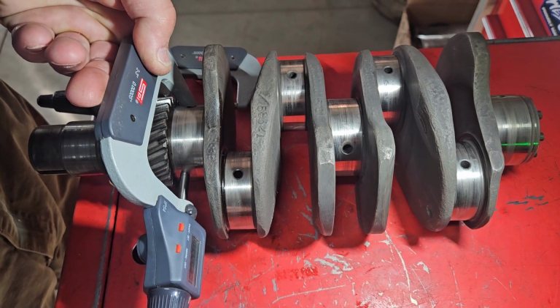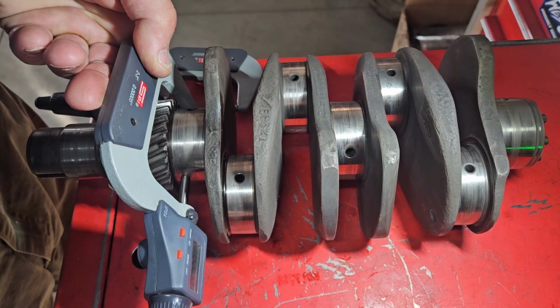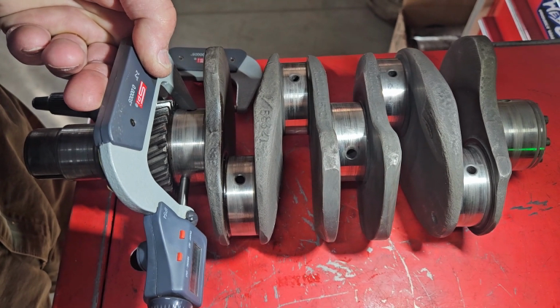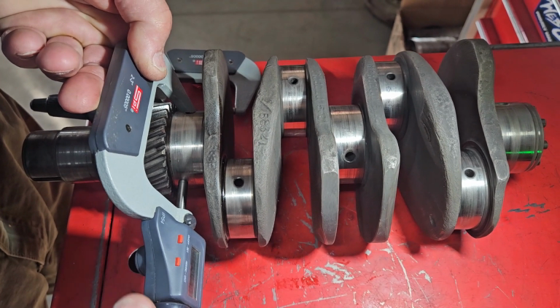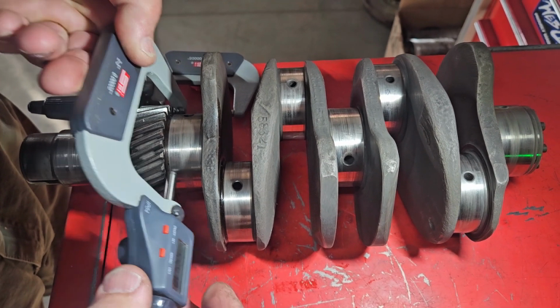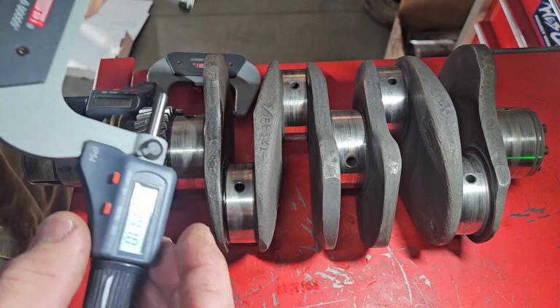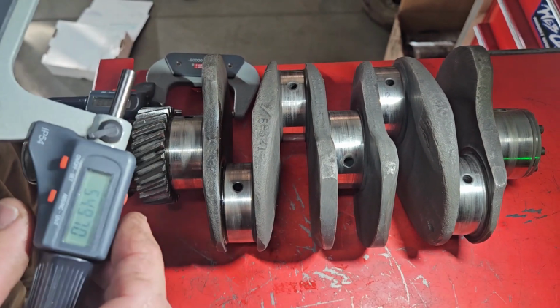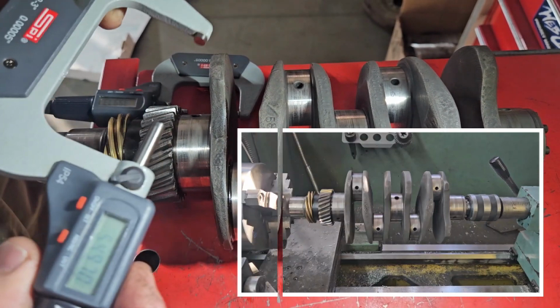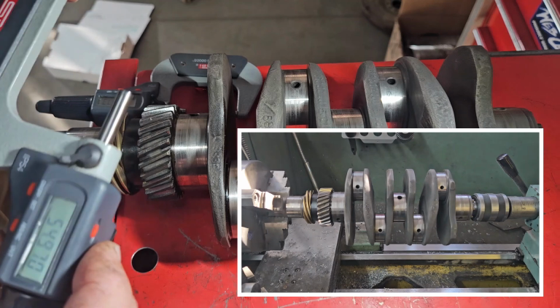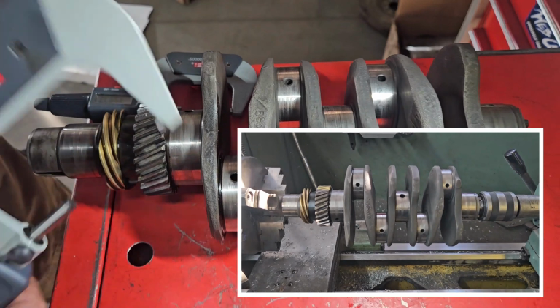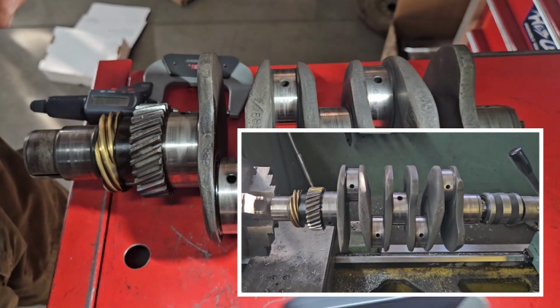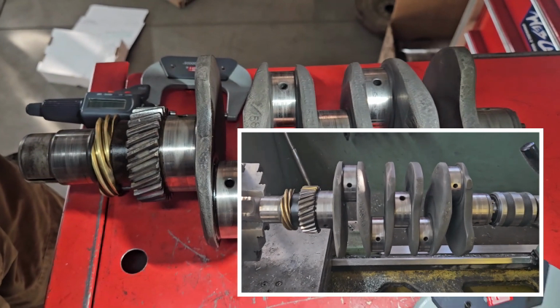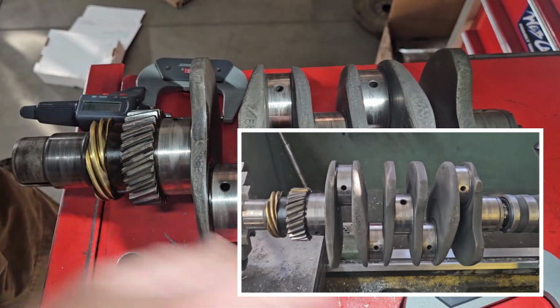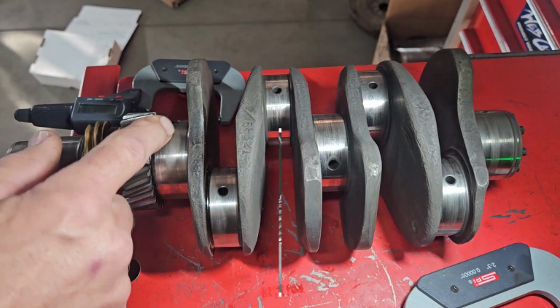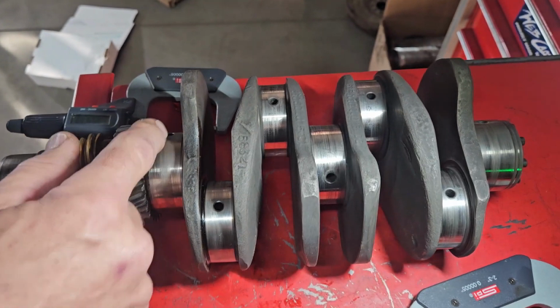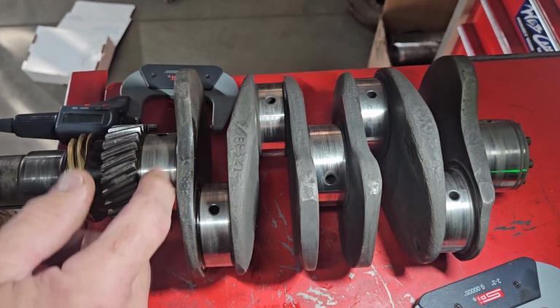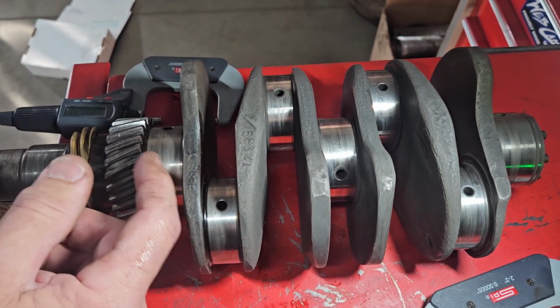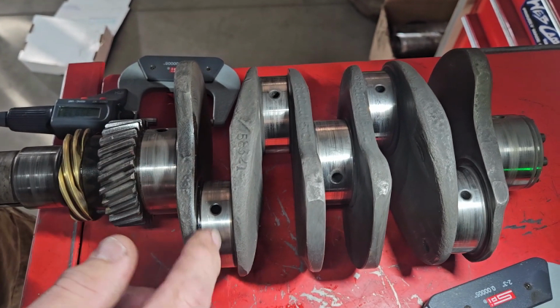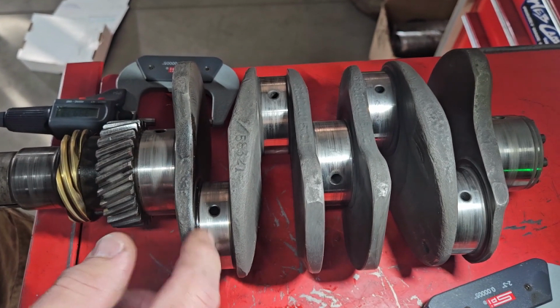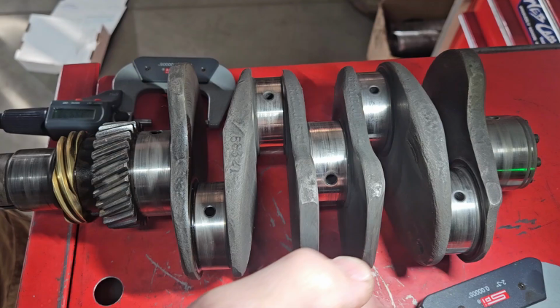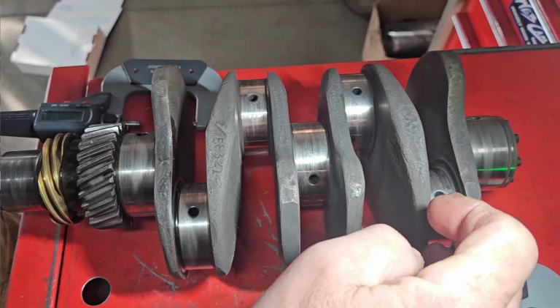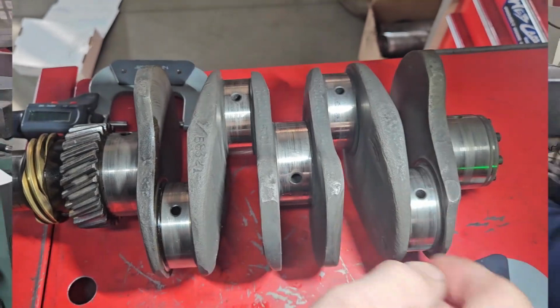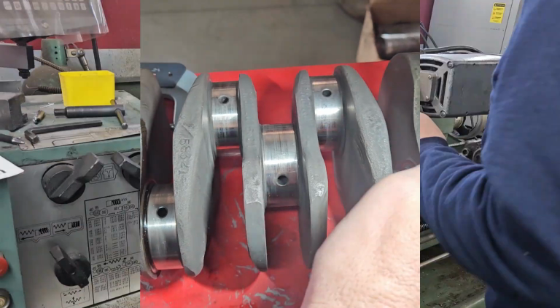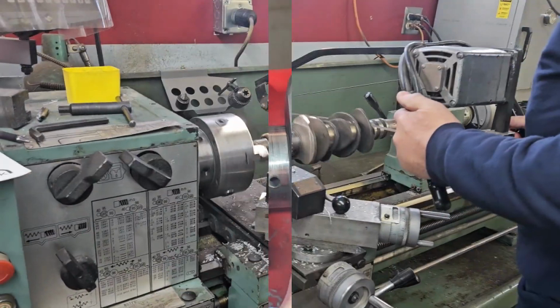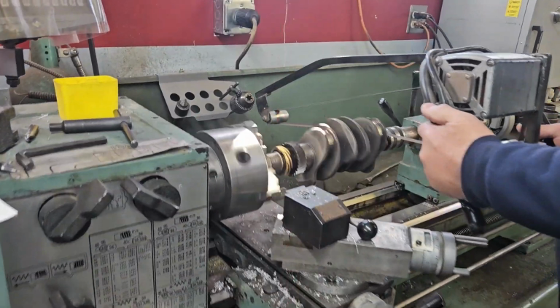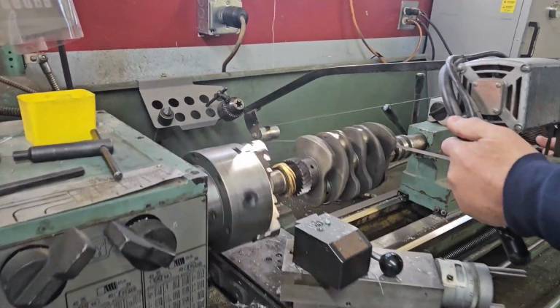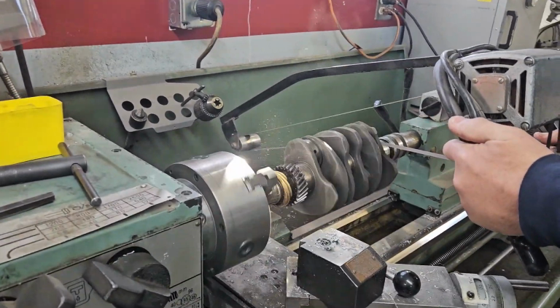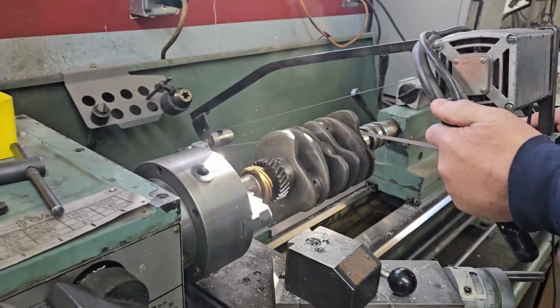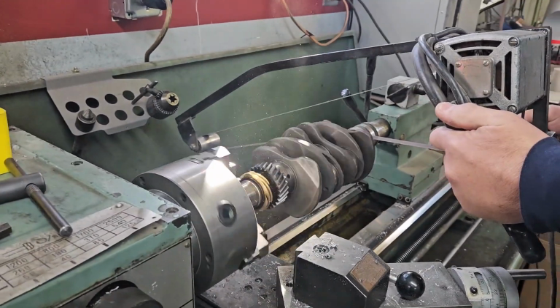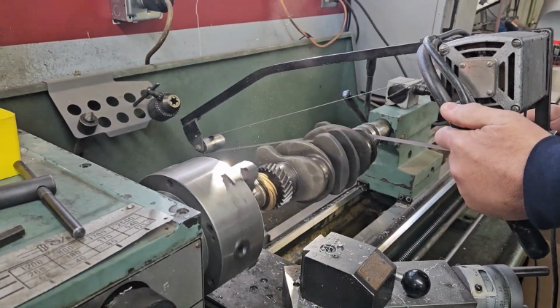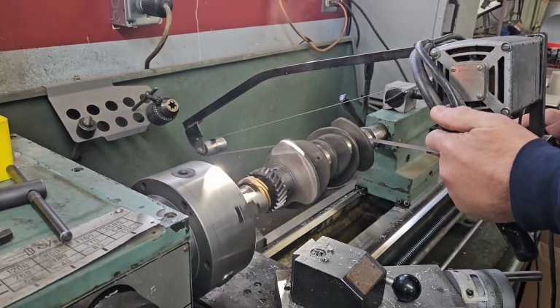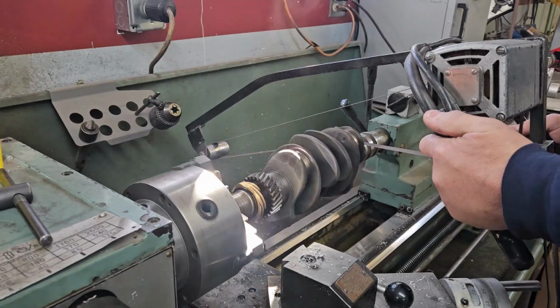I think the best thing to do is we'll put it in the lathe and give it a quick polish. See how this cleans up — it may be one of those cases where it looks worse than it actually is. As long as there's no ridging it should be okay to reuse.